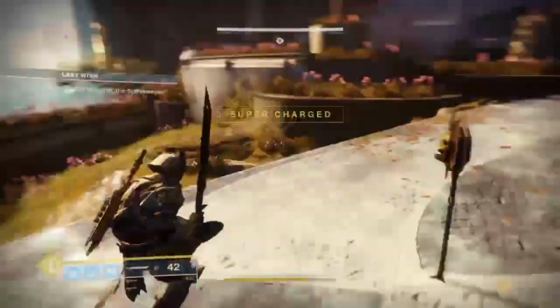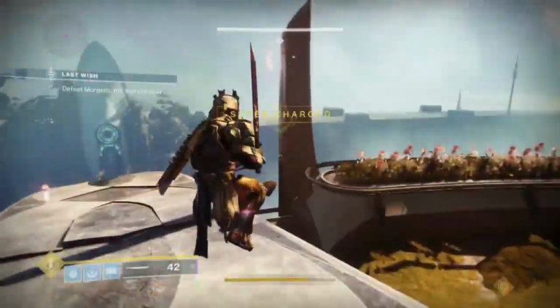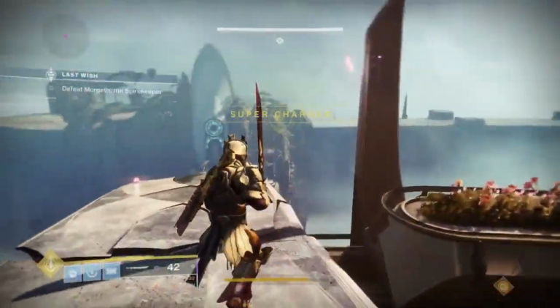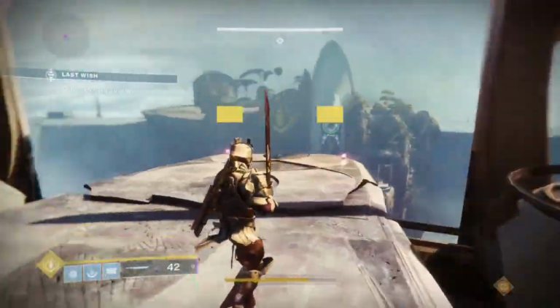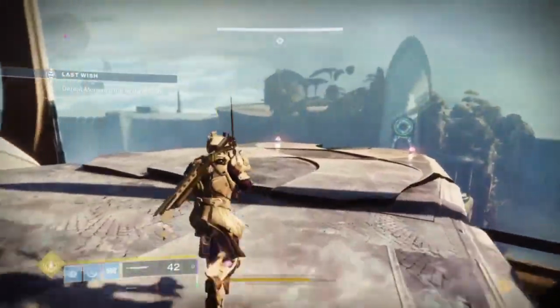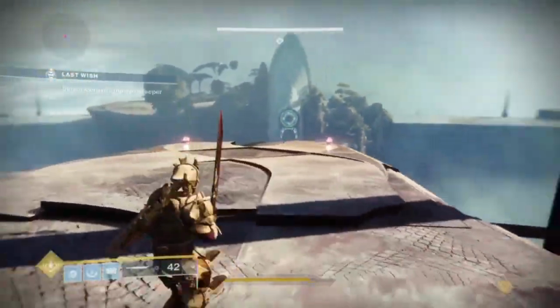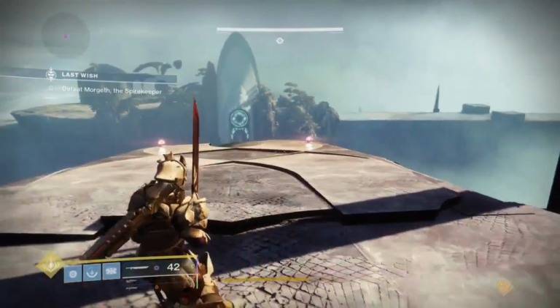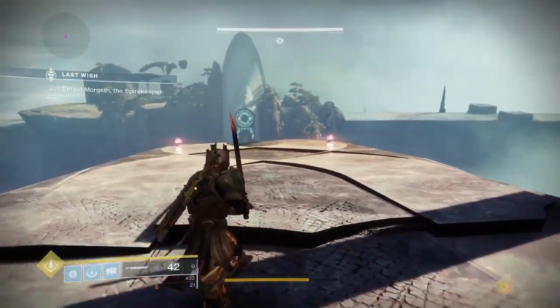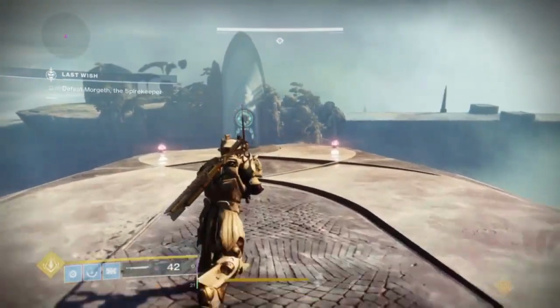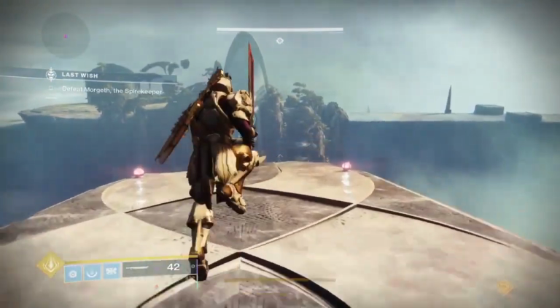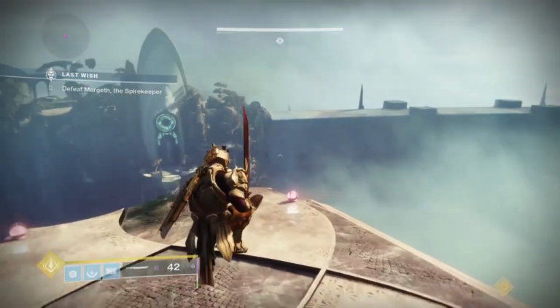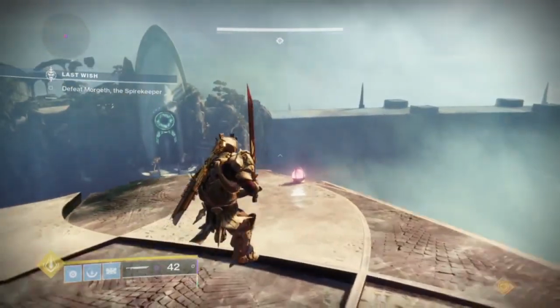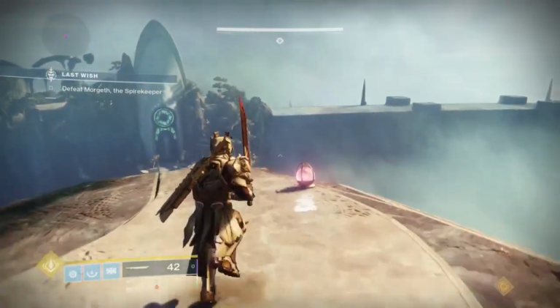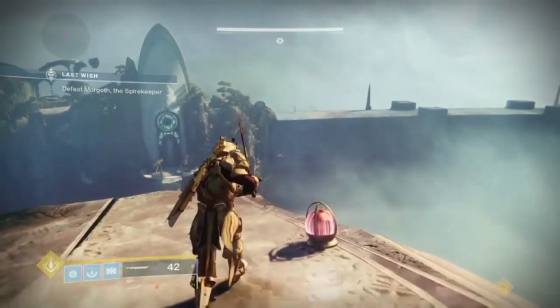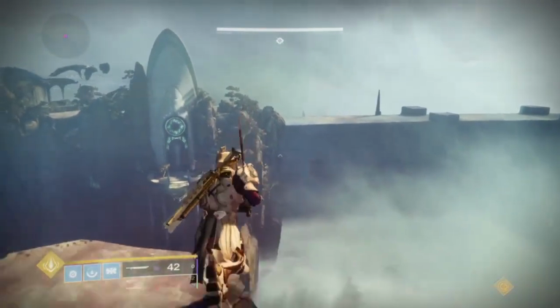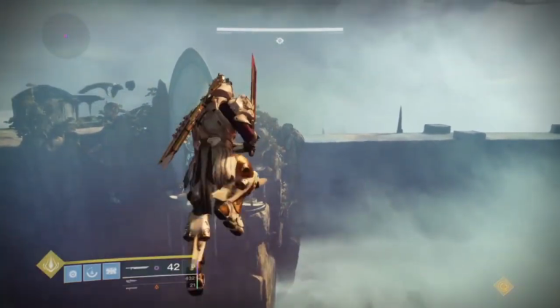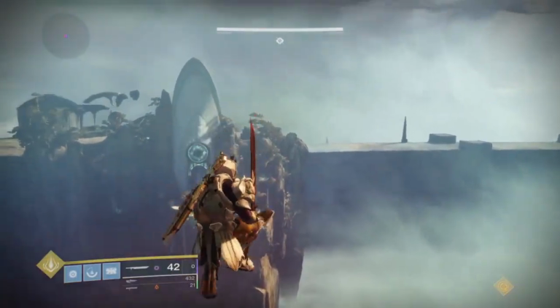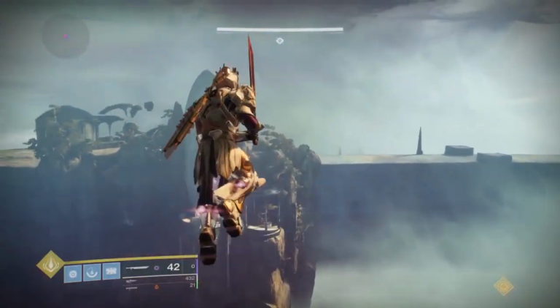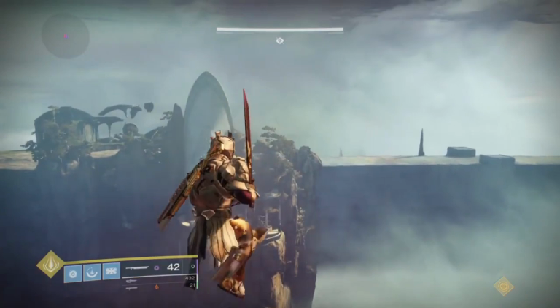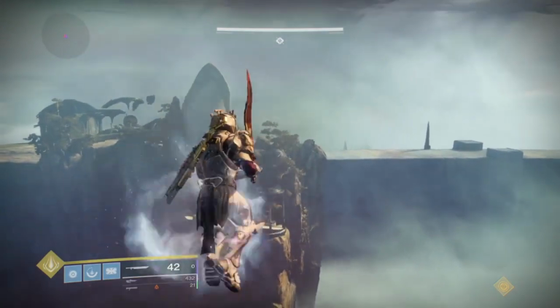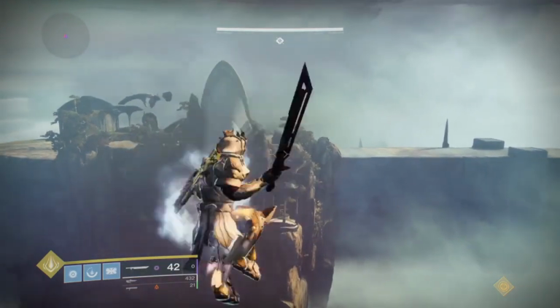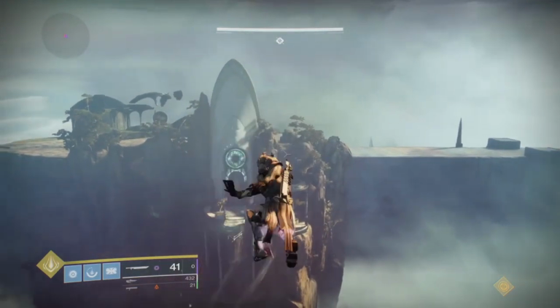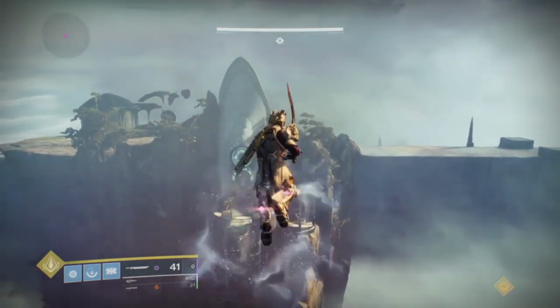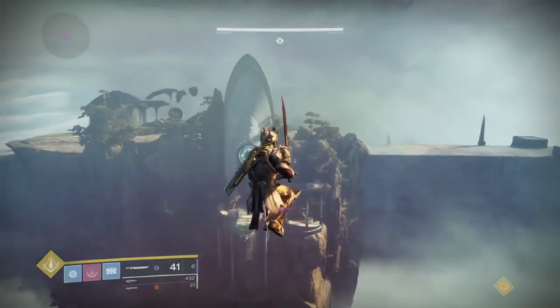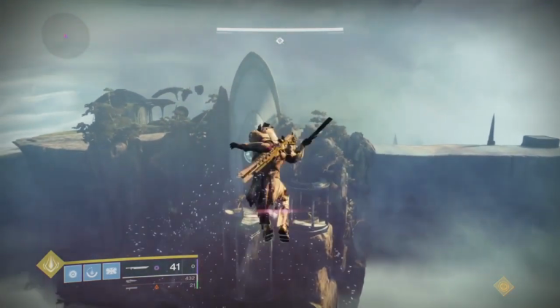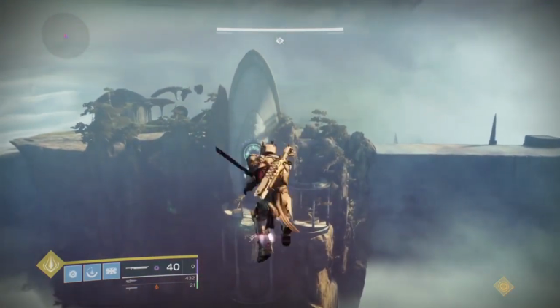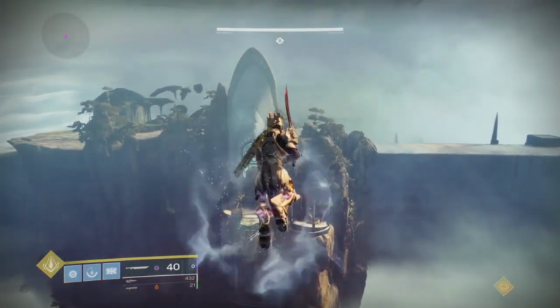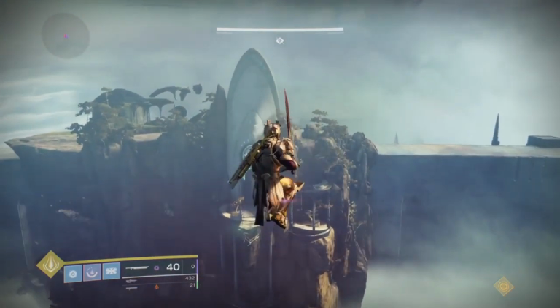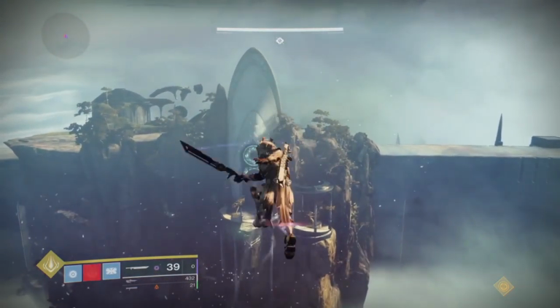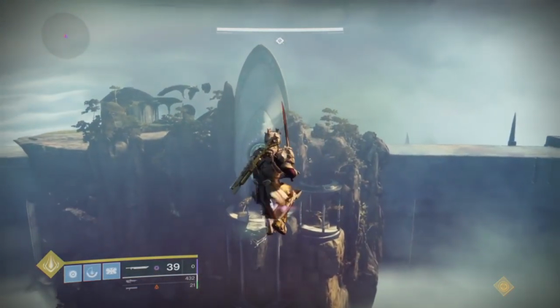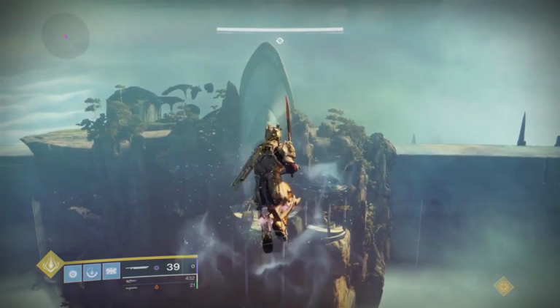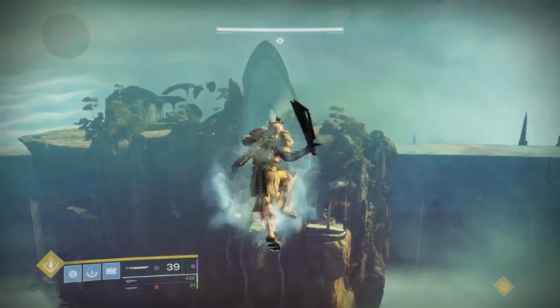So basically what you're gonna do is right when you go off, you want to go to the right and tap X if you're on PlayStation or A if you're on Xbox. Then it's just swing, tap, swing, tap, swing, tap with your sword.